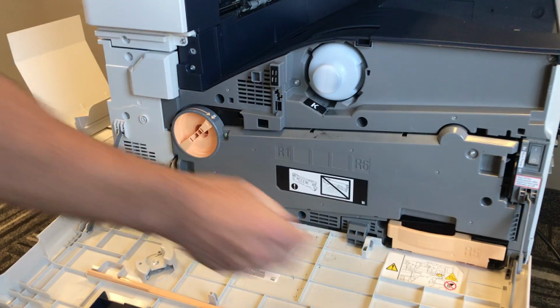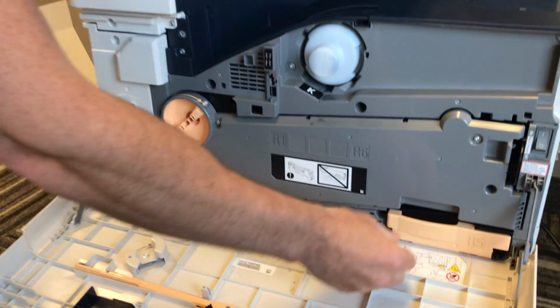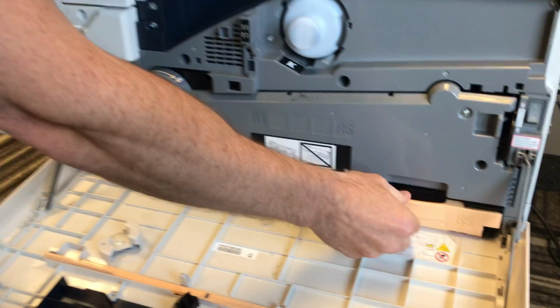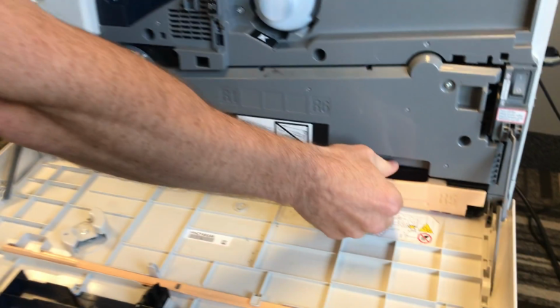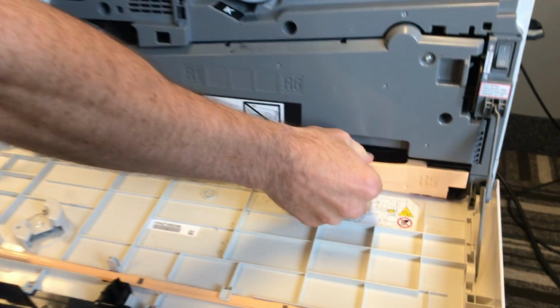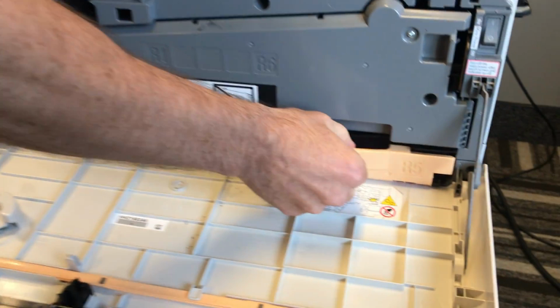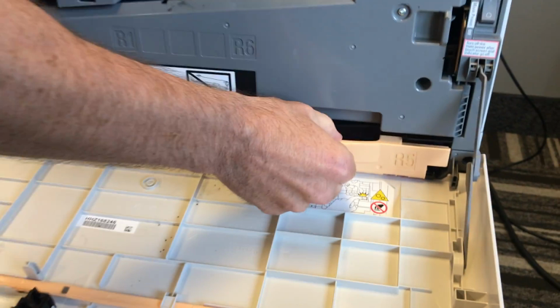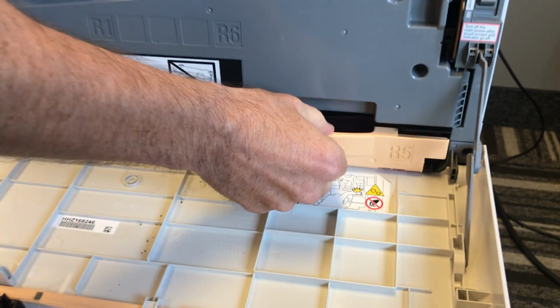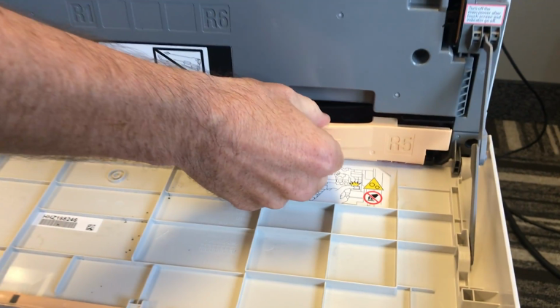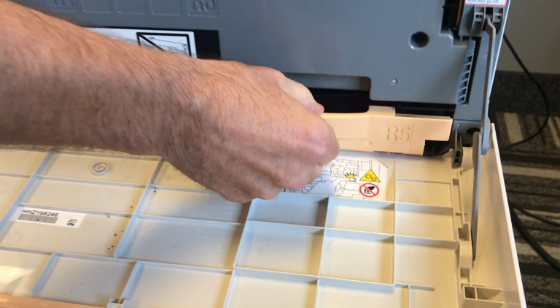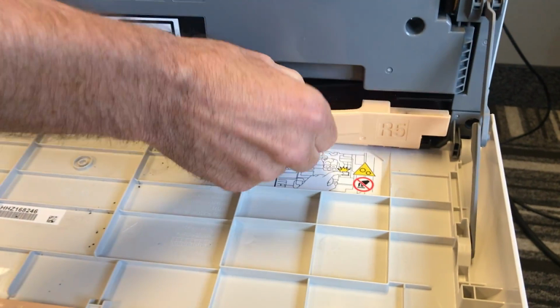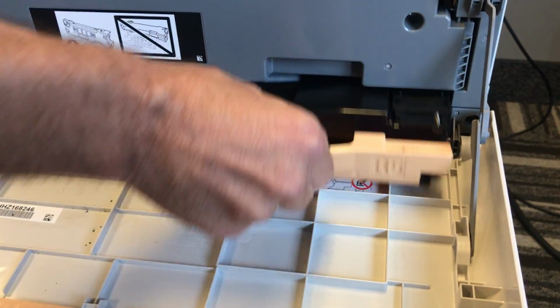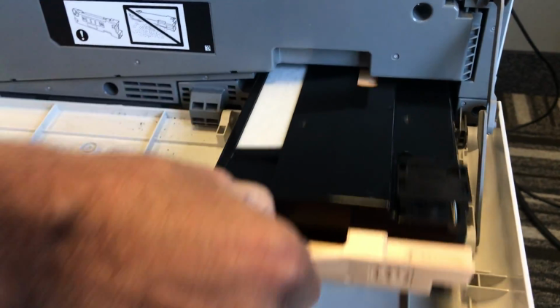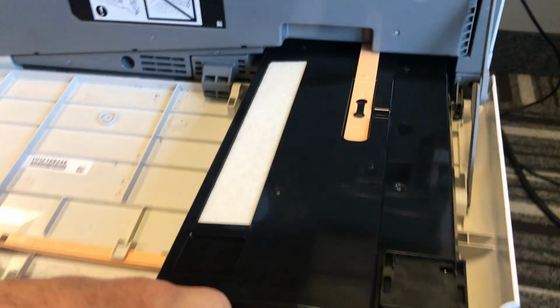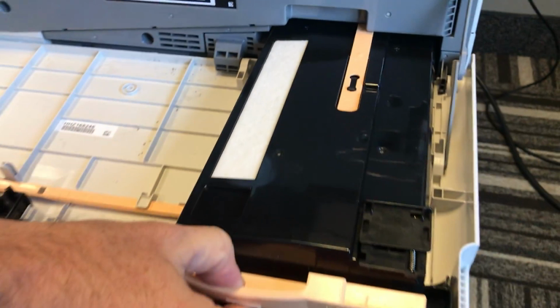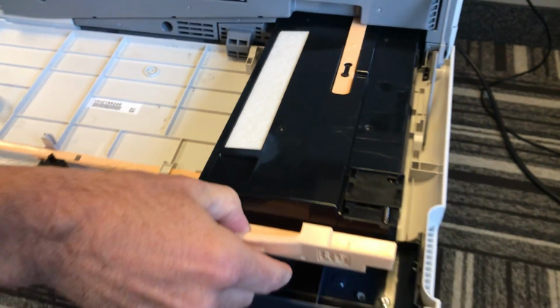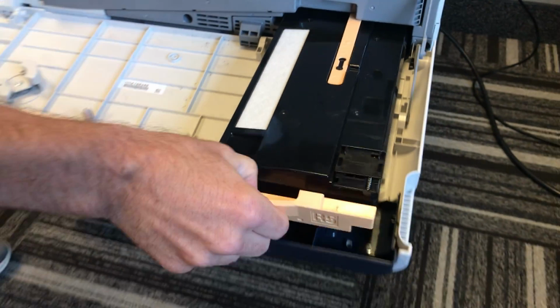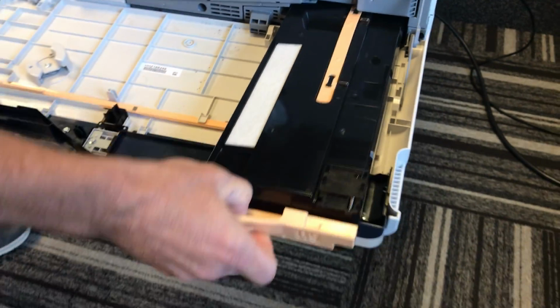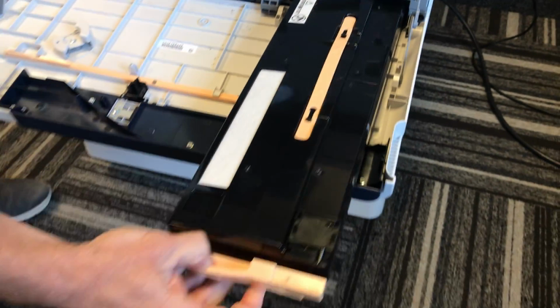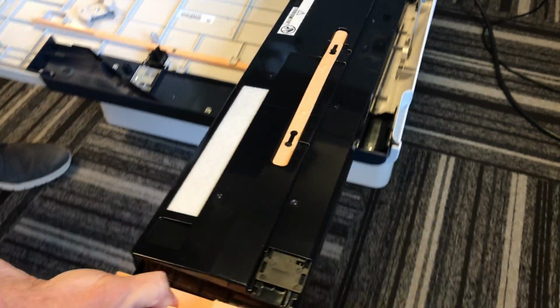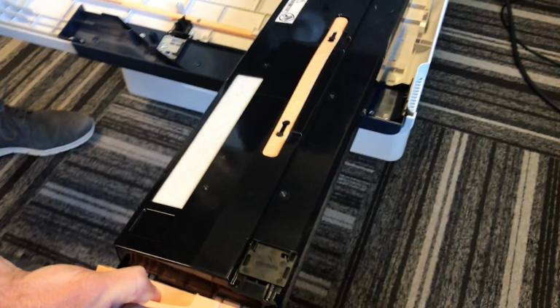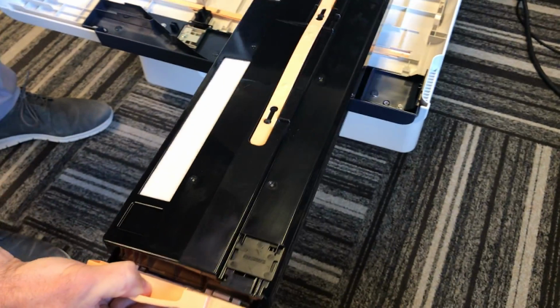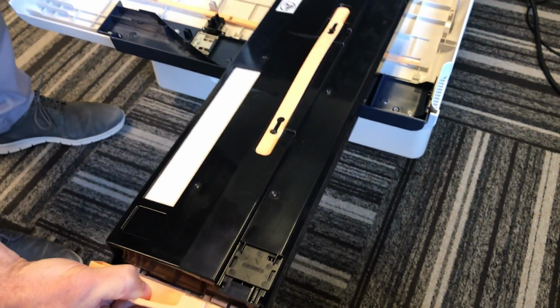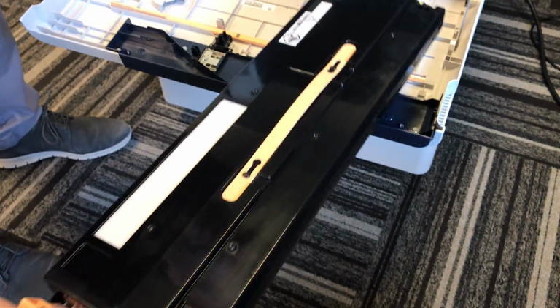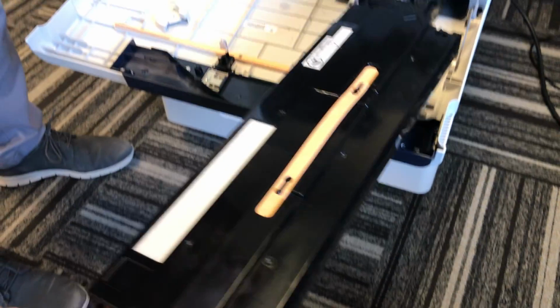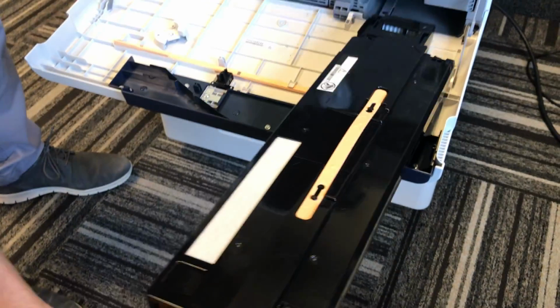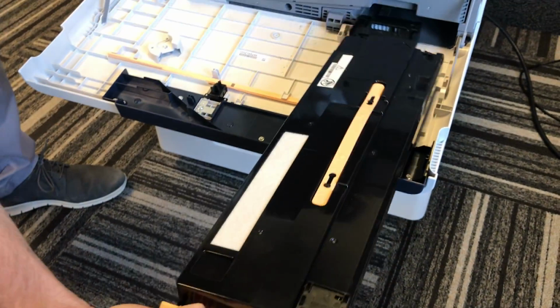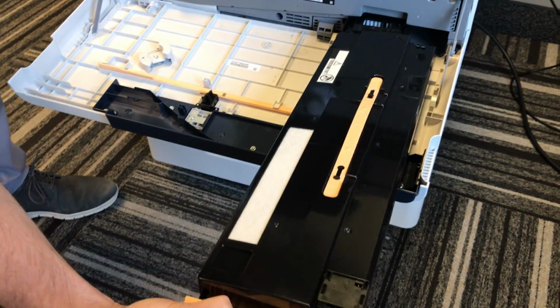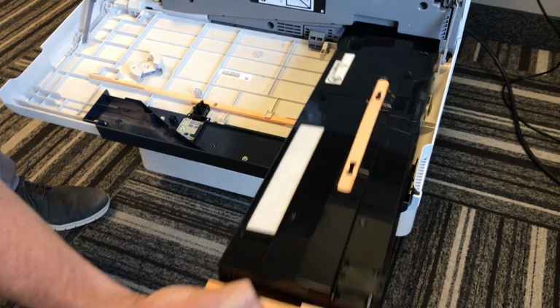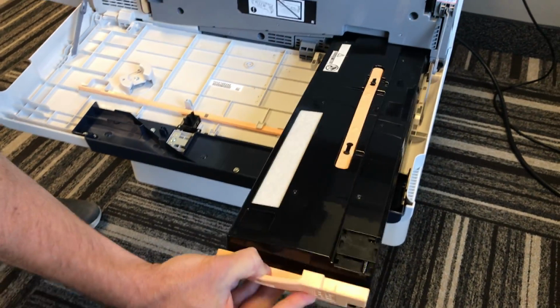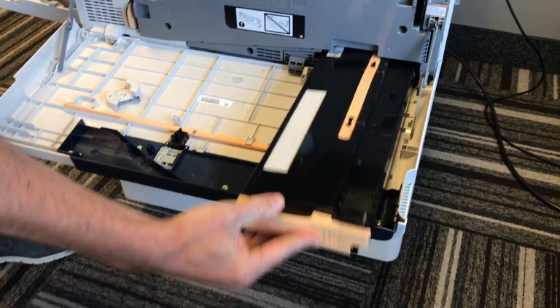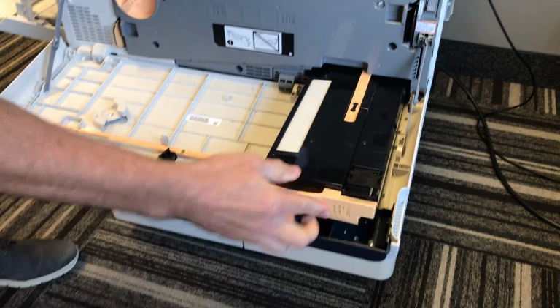Your machine also has a waste container down here in the bottom right-hand corner. This waste container simply pulls all the way out of the machine, is disposable, and your new one will slide right in.